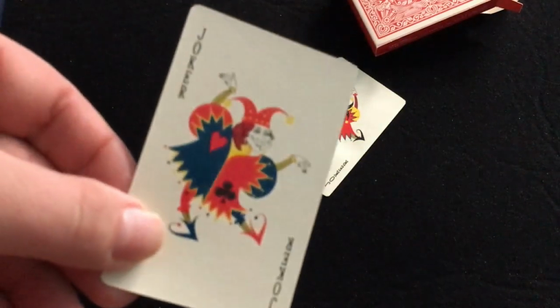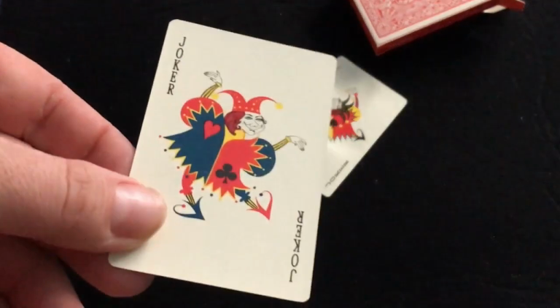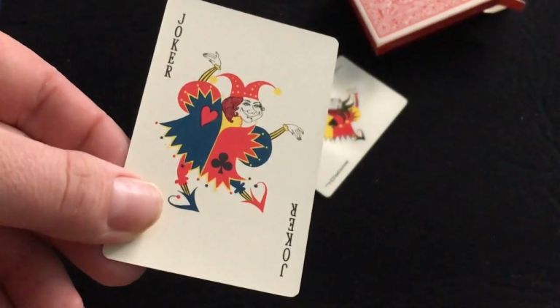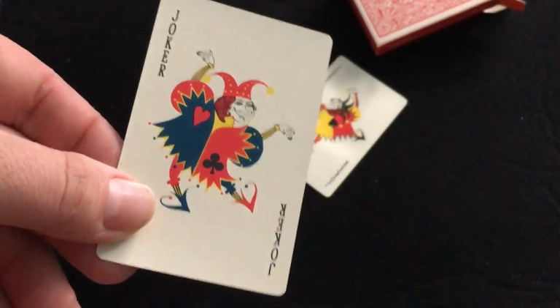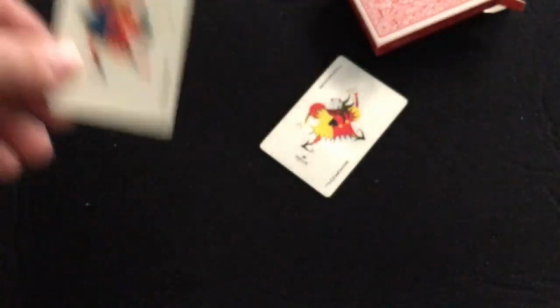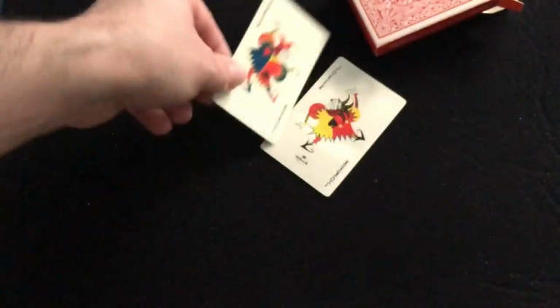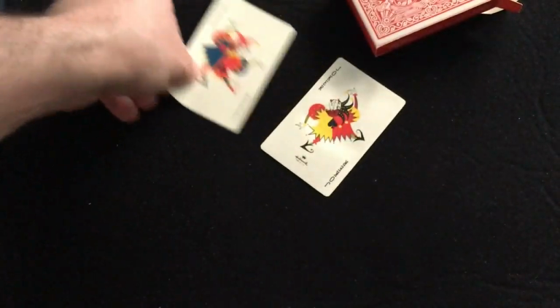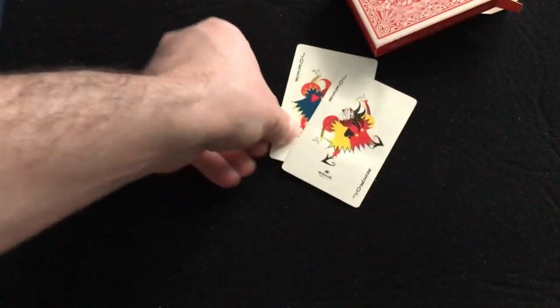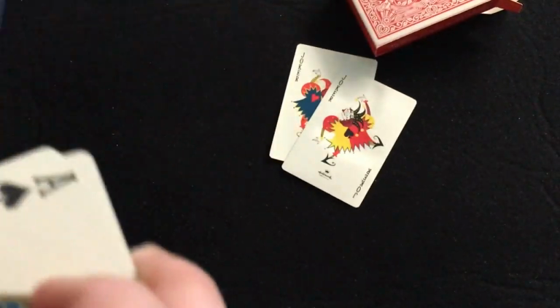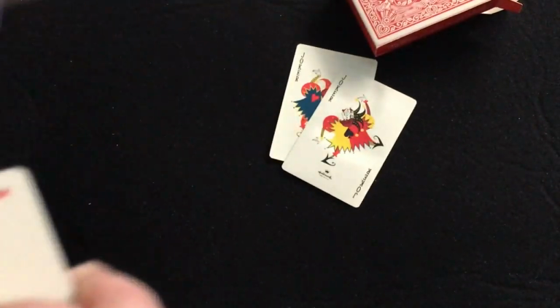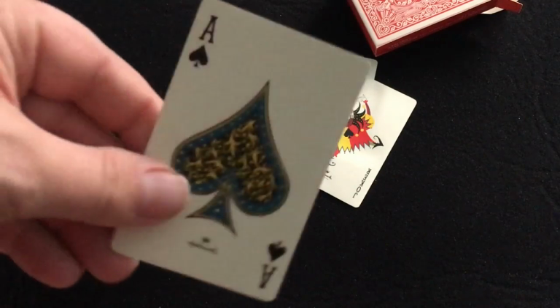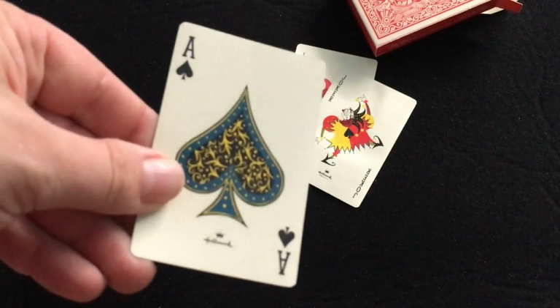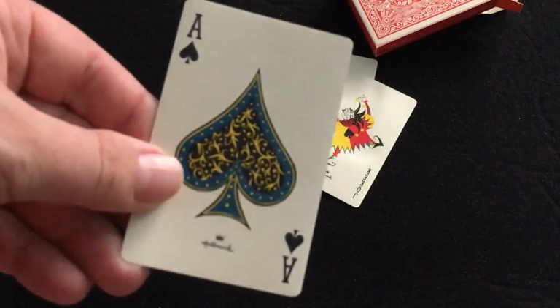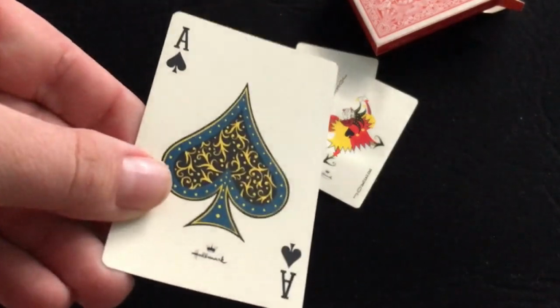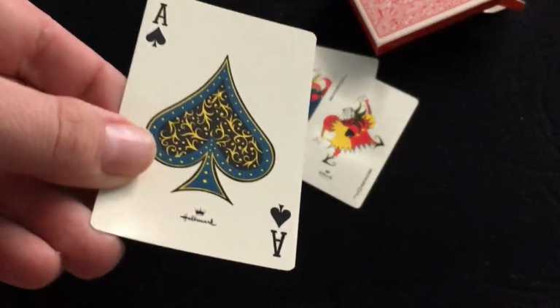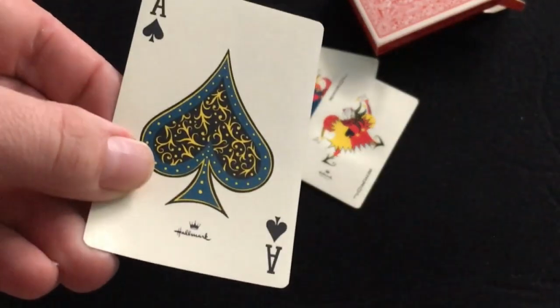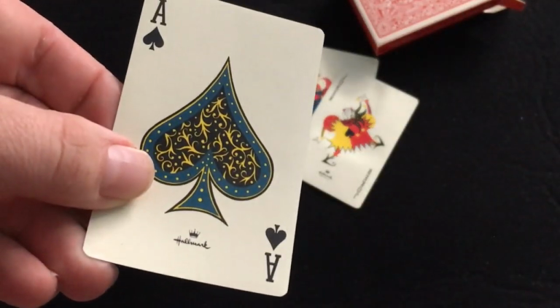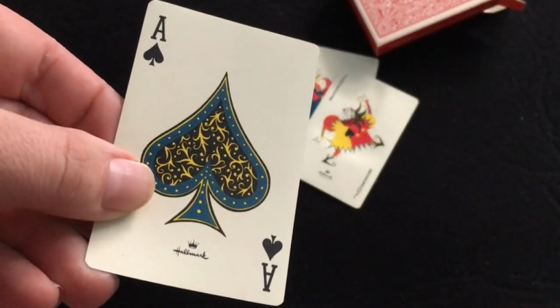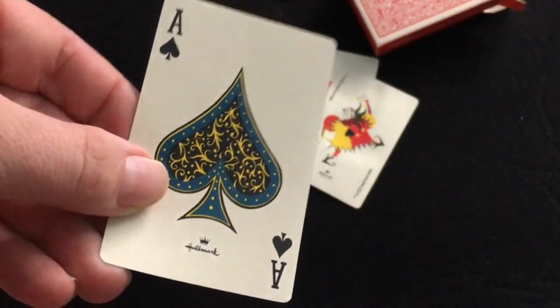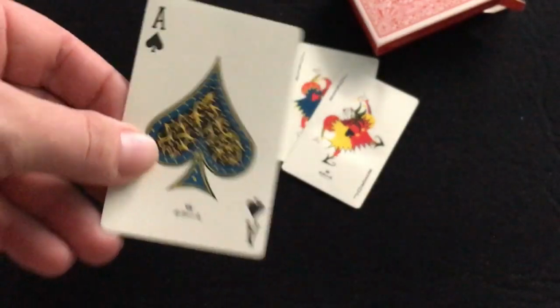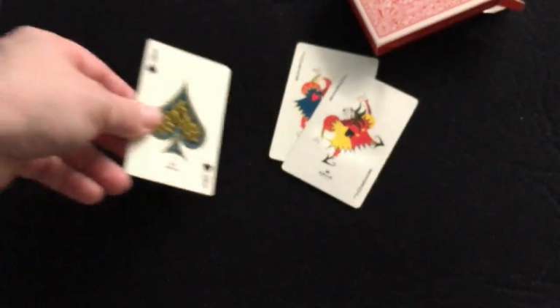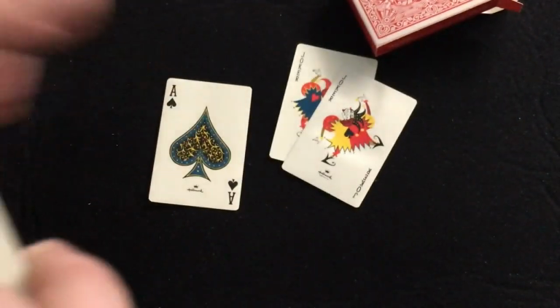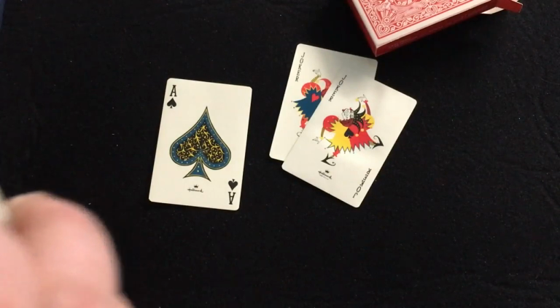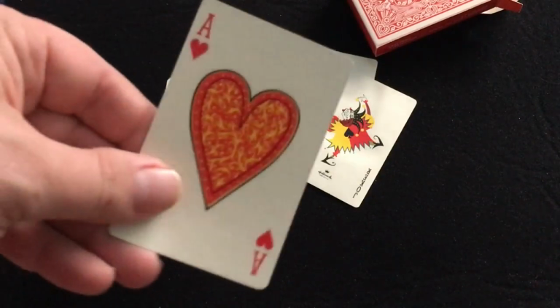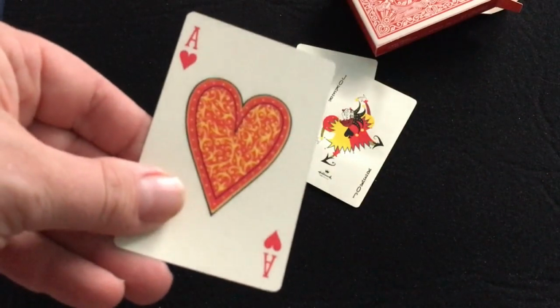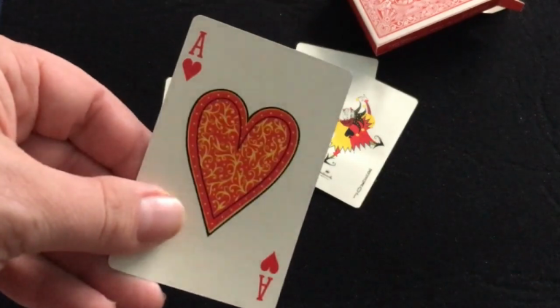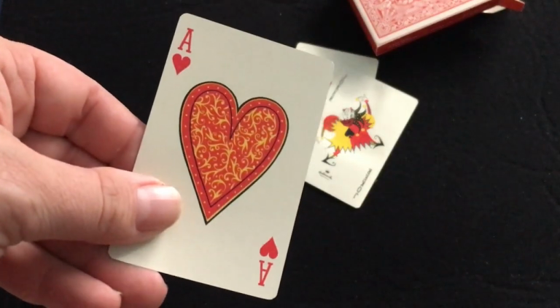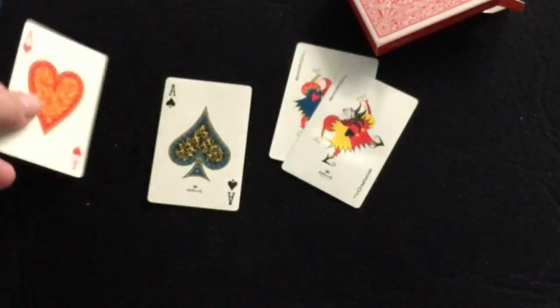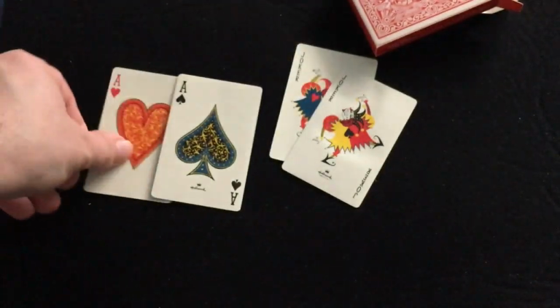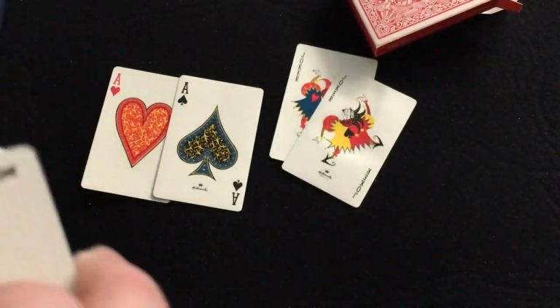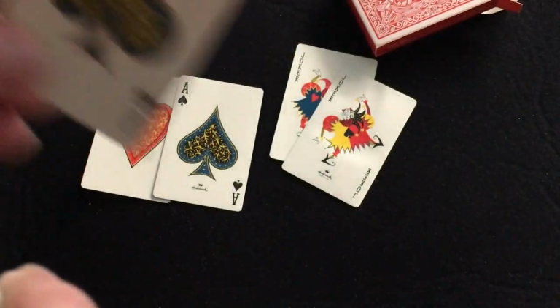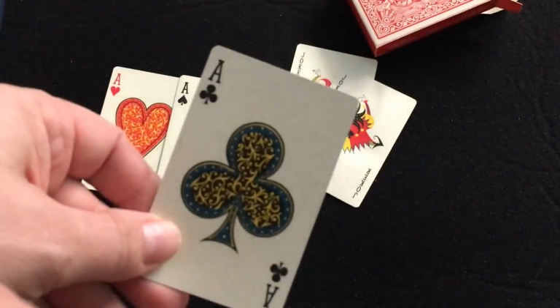Here's the other joker — very nice. The aces: nice big pip for the ace of spades. It's Hallmark, nice blue and yellow color. Hearts and diamonds and the others also have nice big aces.